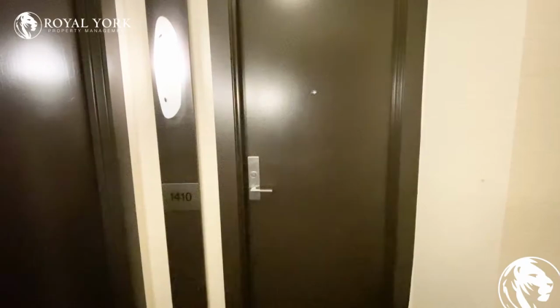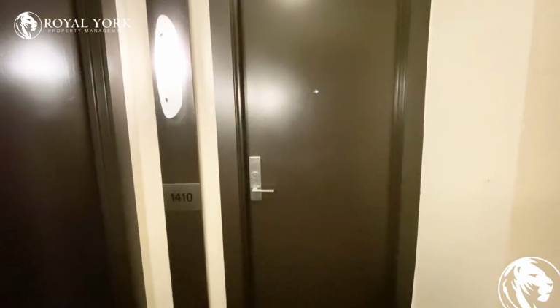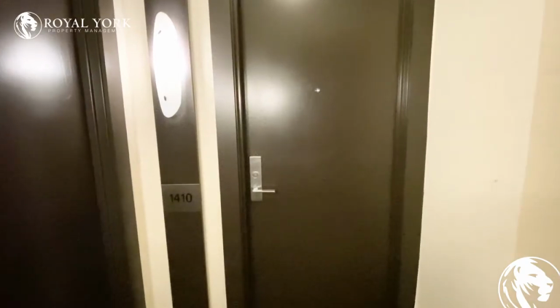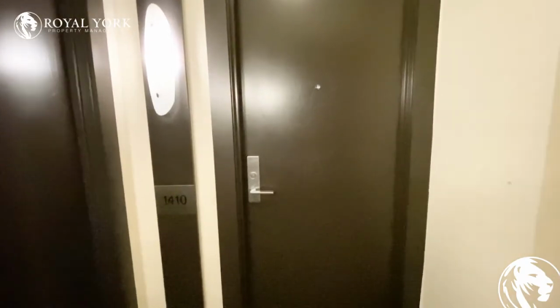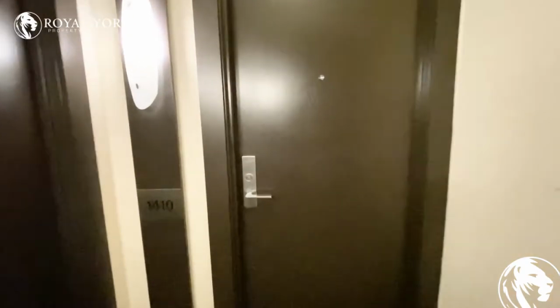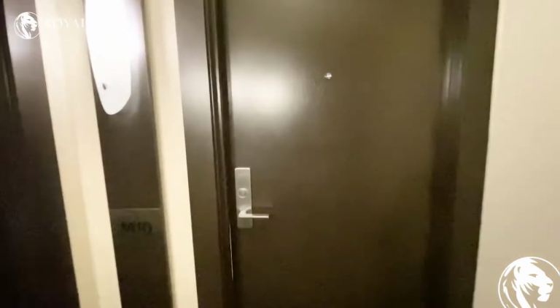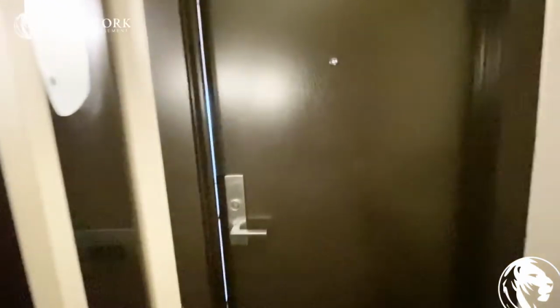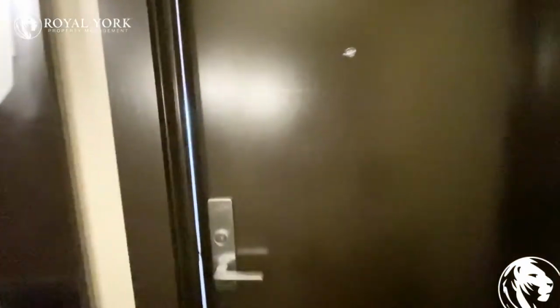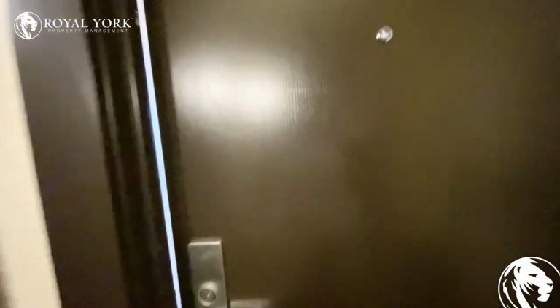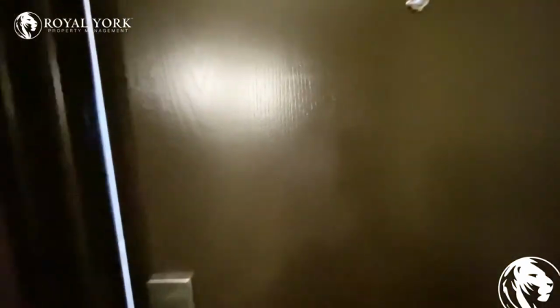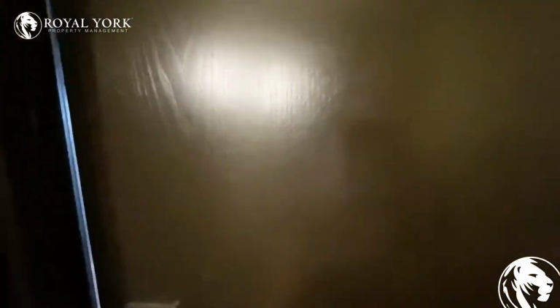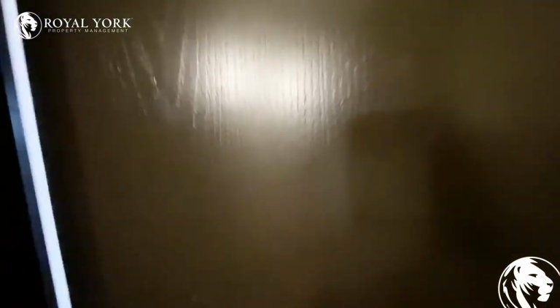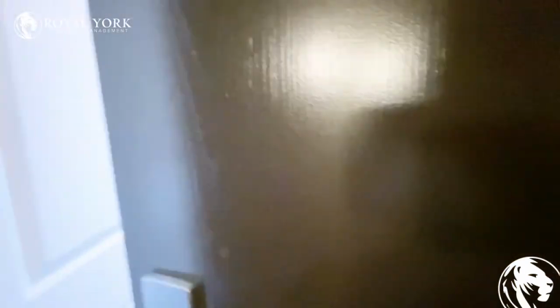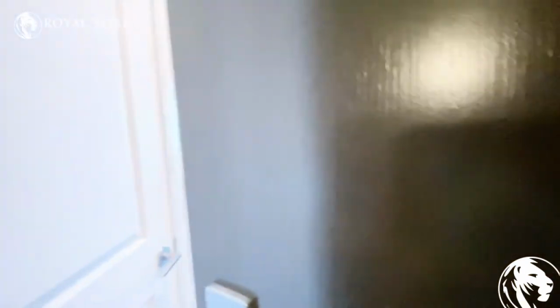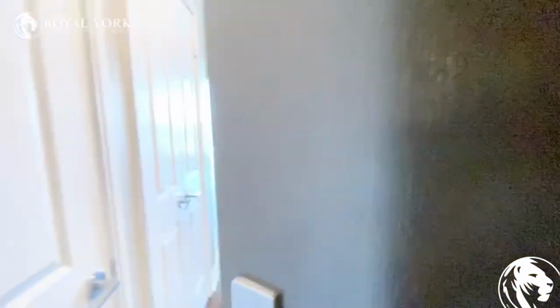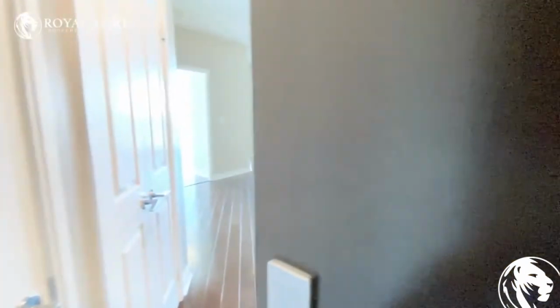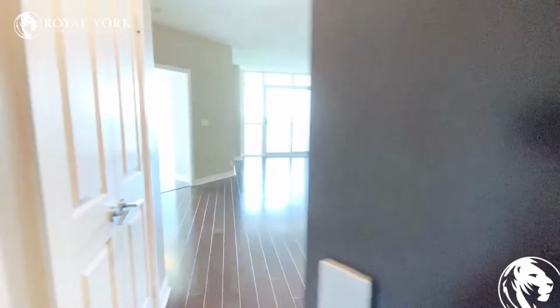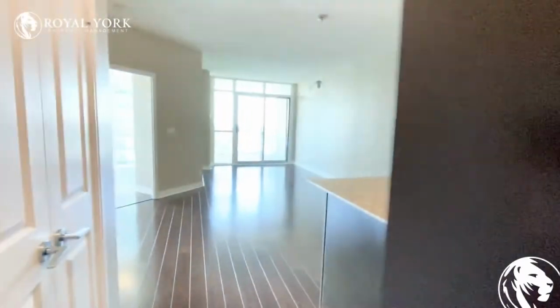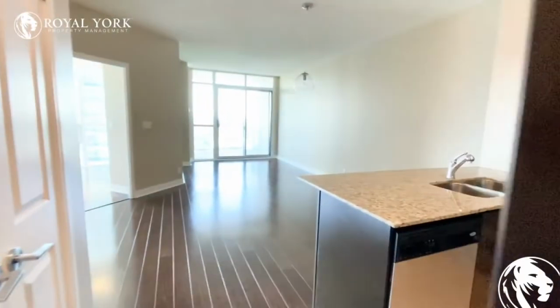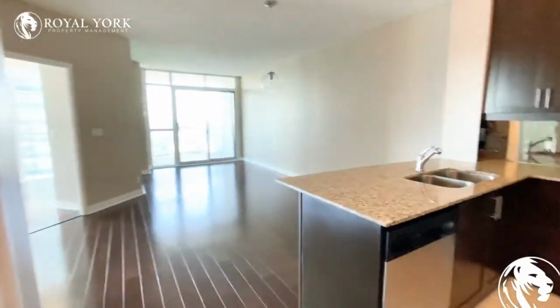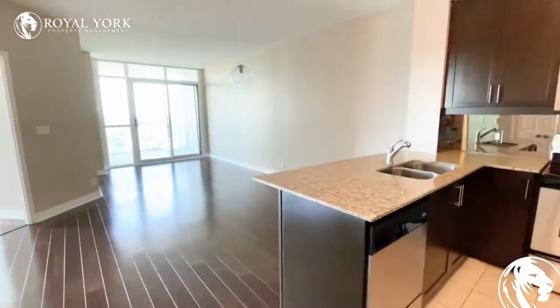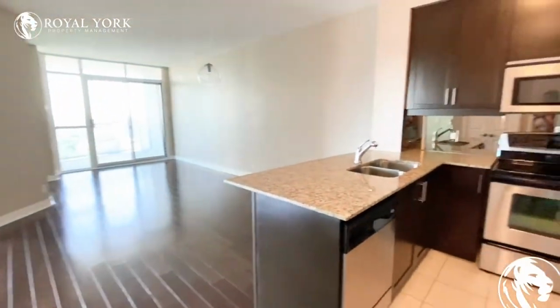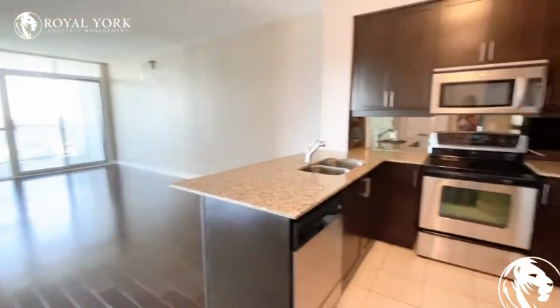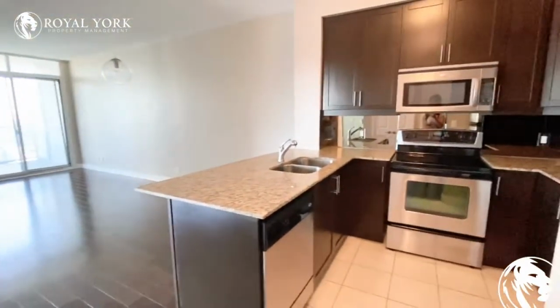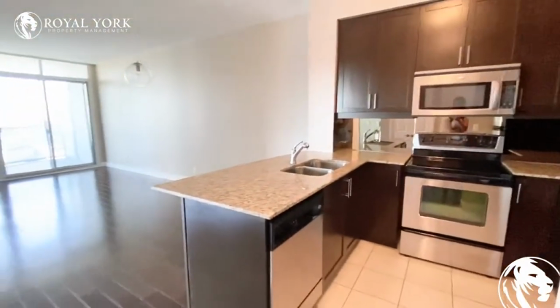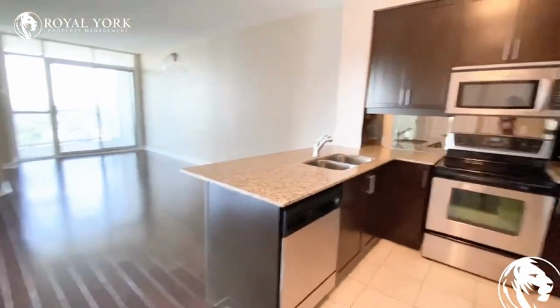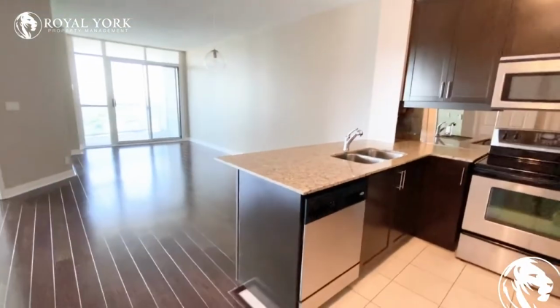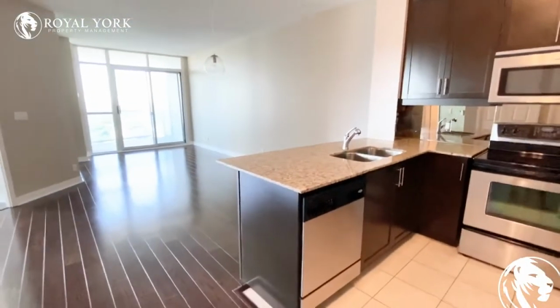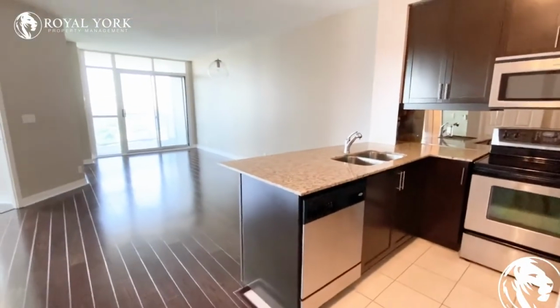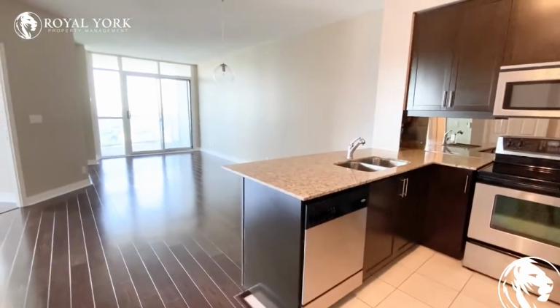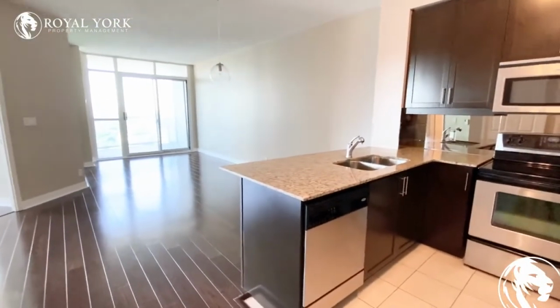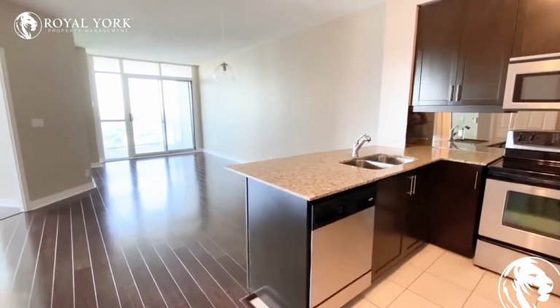Welcome to unit 1410 at 70 Absolute in Mississauga. This is a very open, spacious unit.